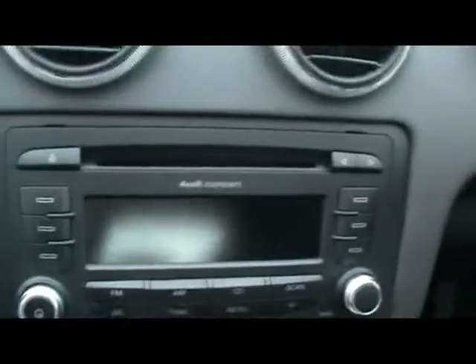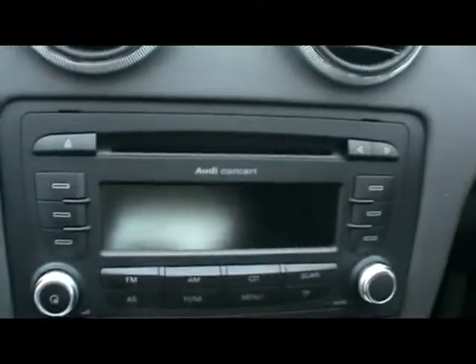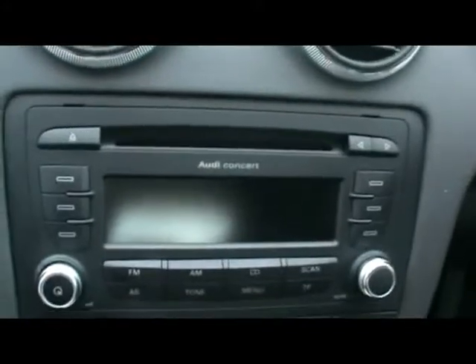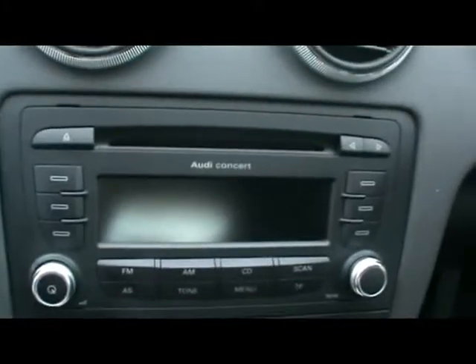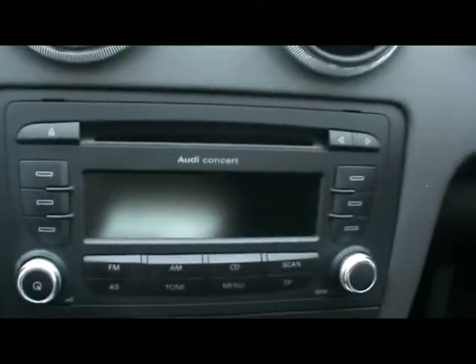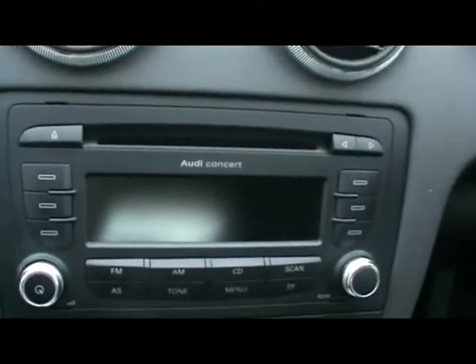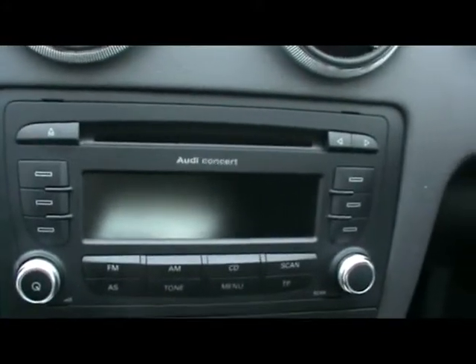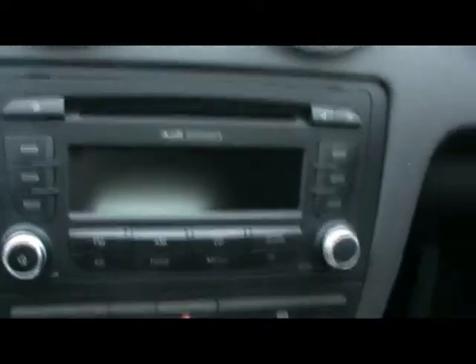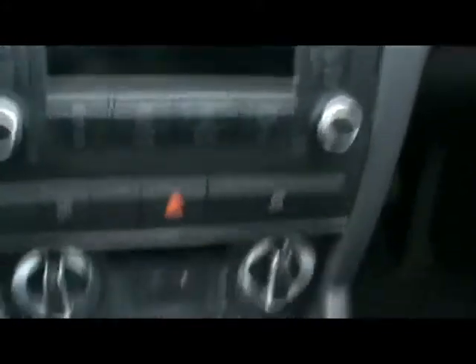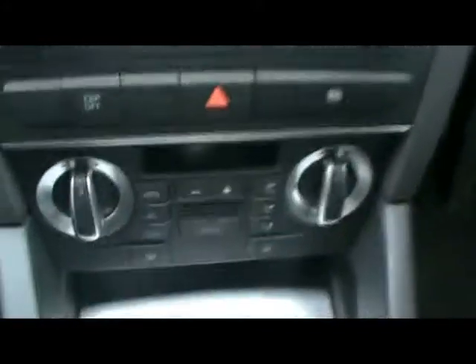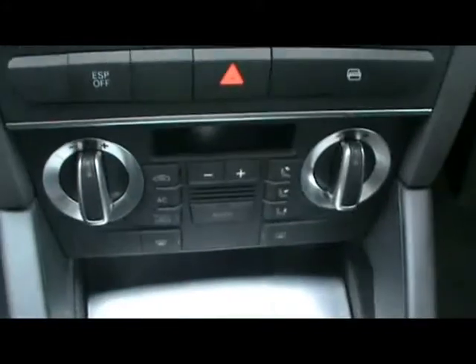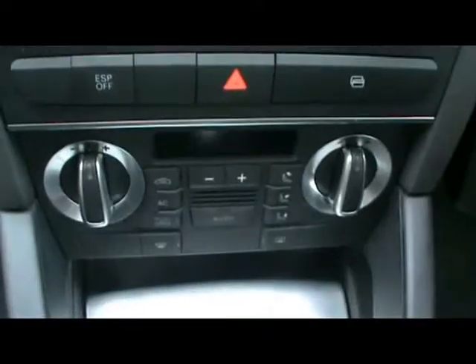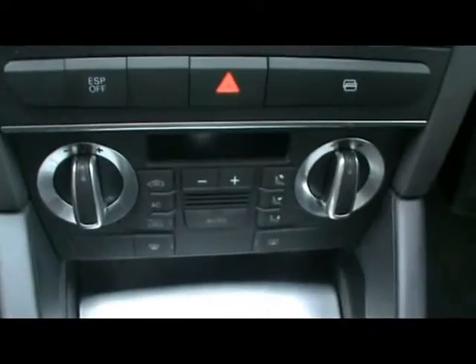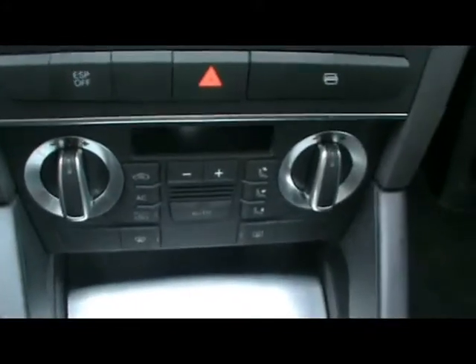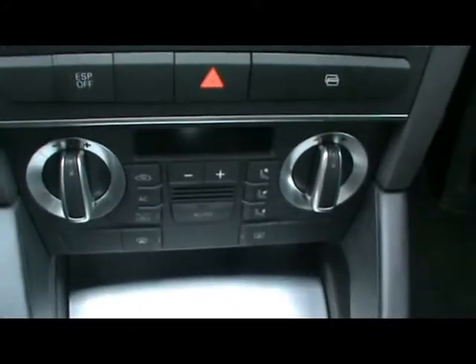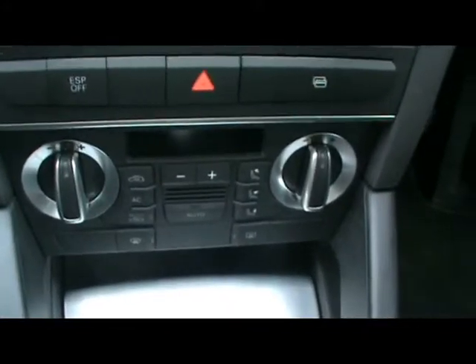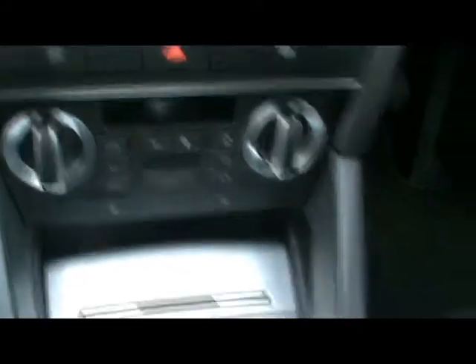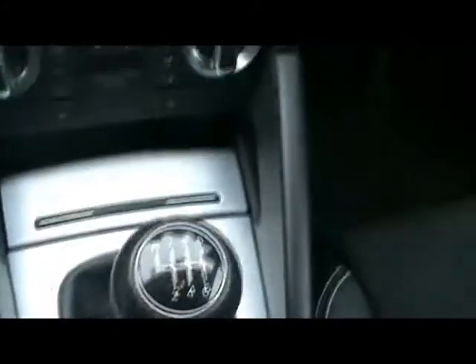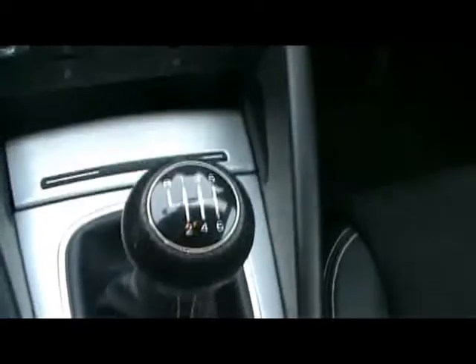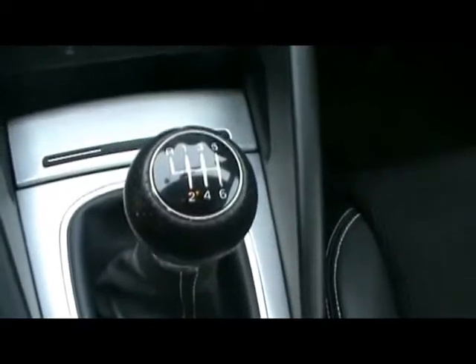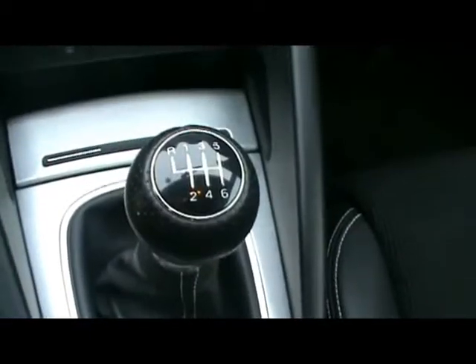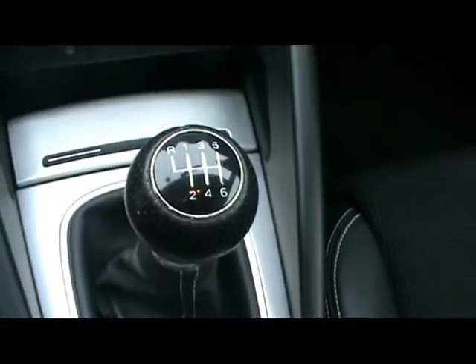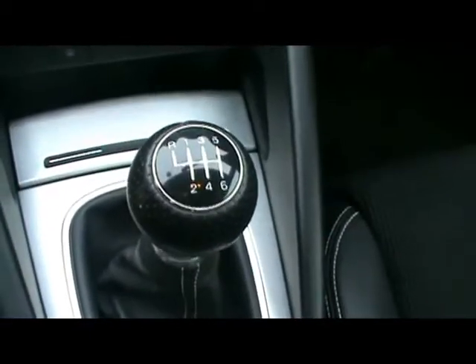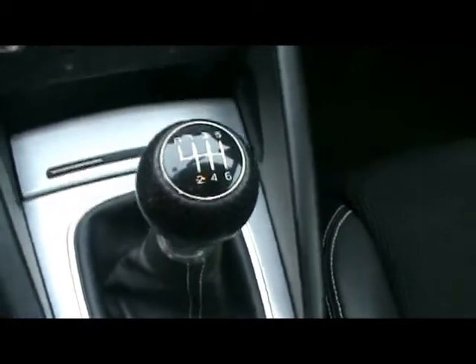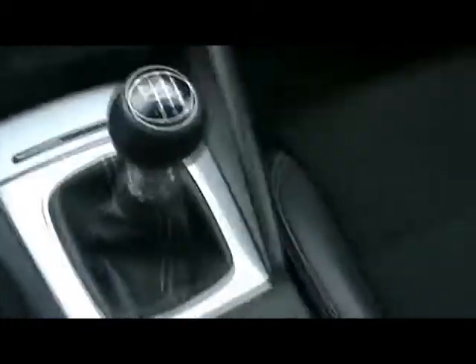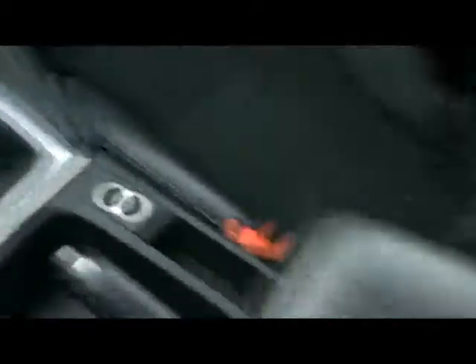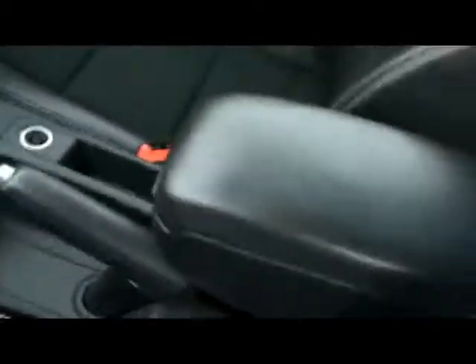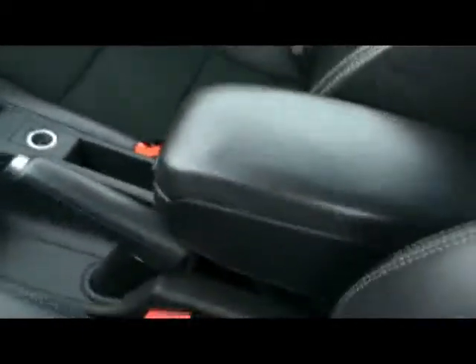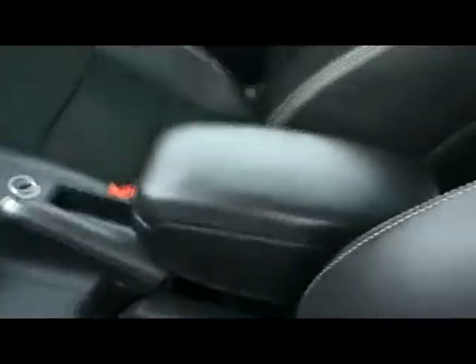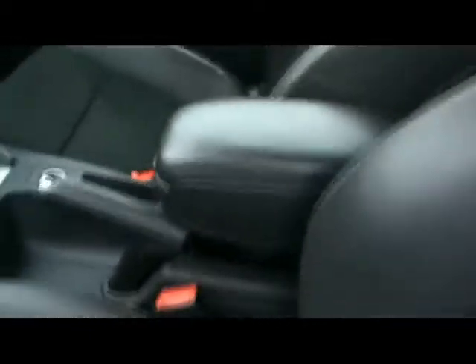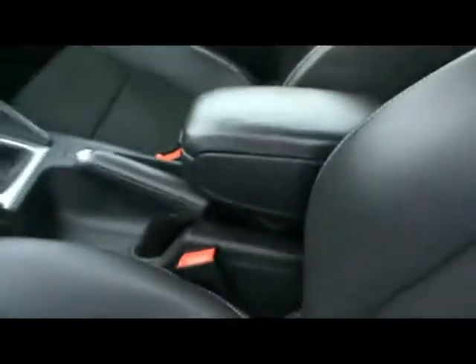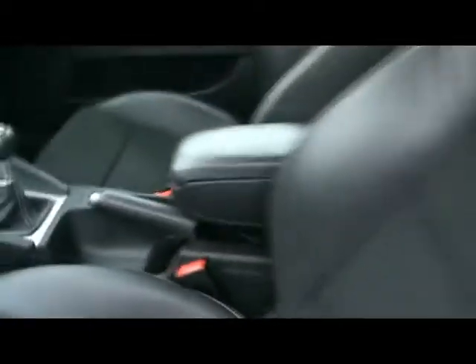There's a multi-function steering wheel, and an Audi Concert CD radio with auxiliary input. Digital dual zone climate control, a six speed manual gearbox, and we've also got a centre folding armrest.